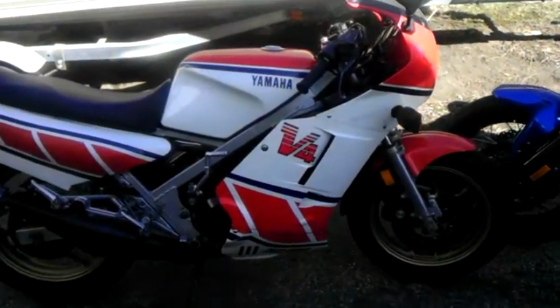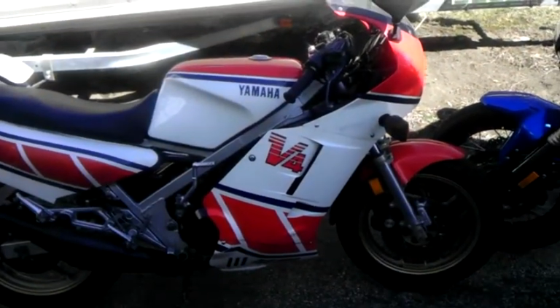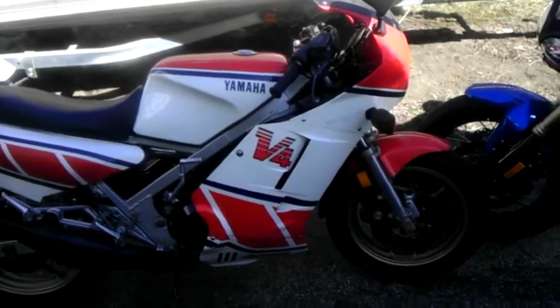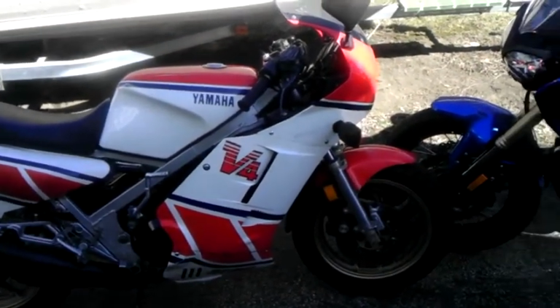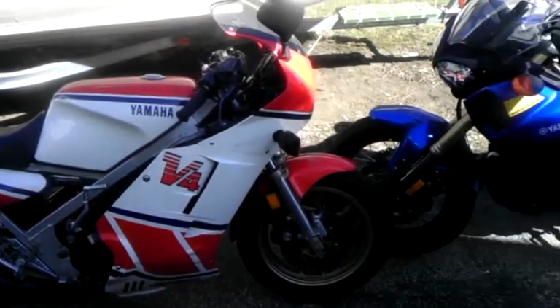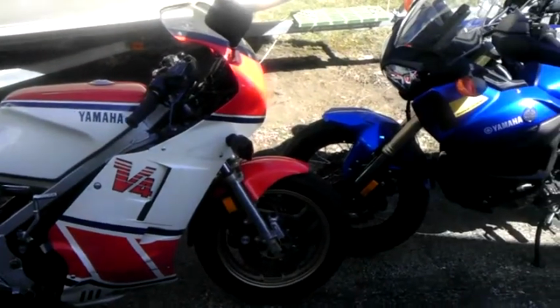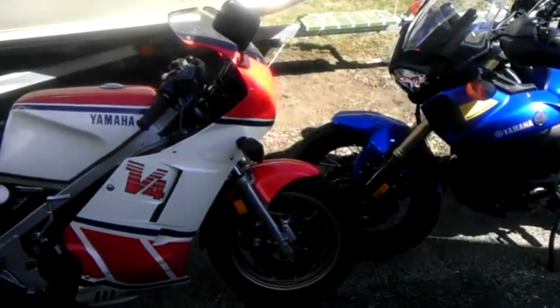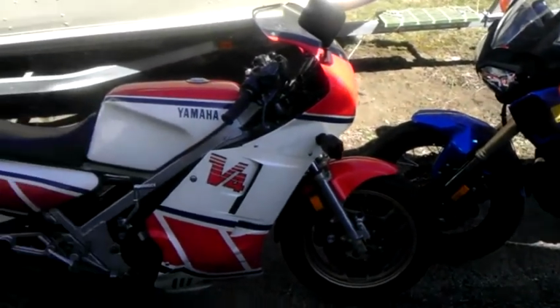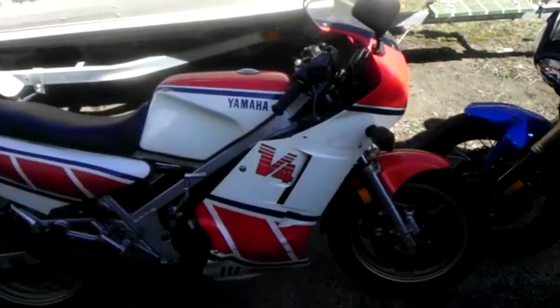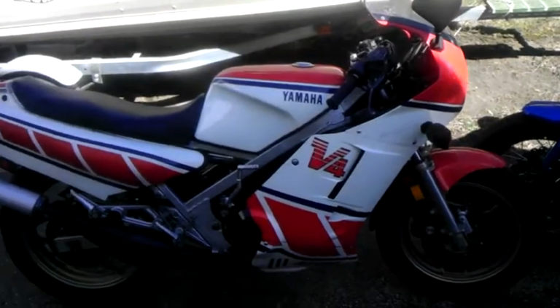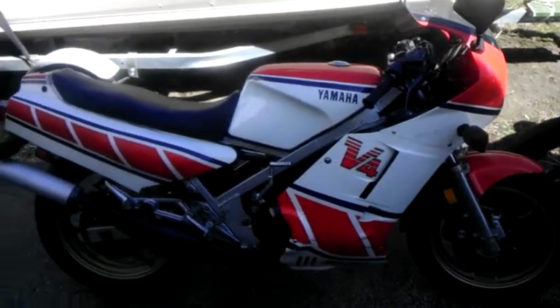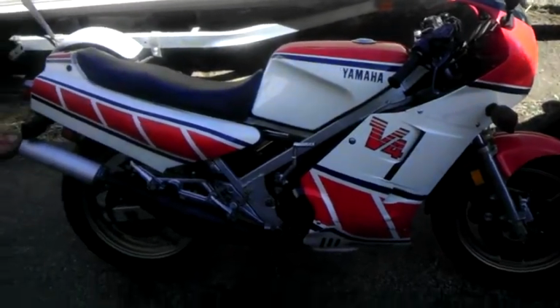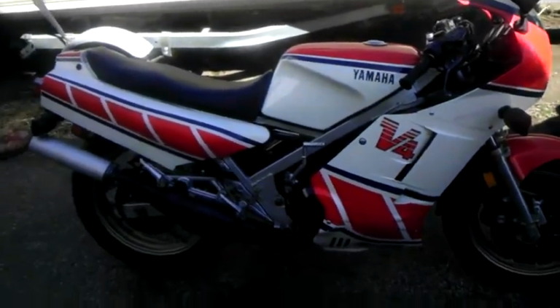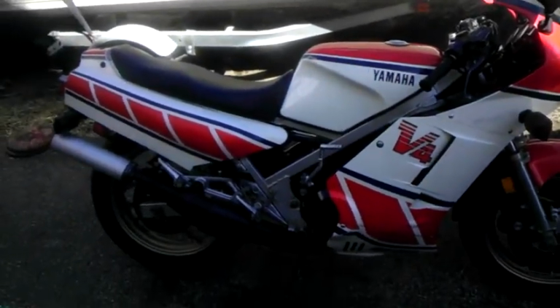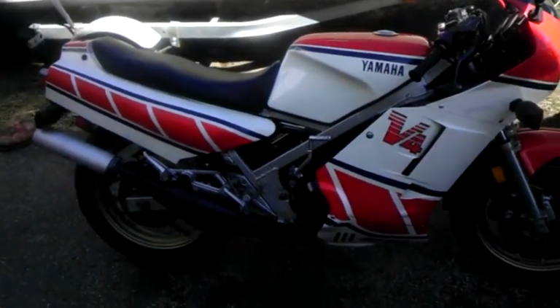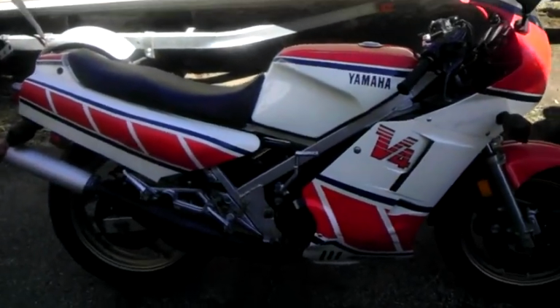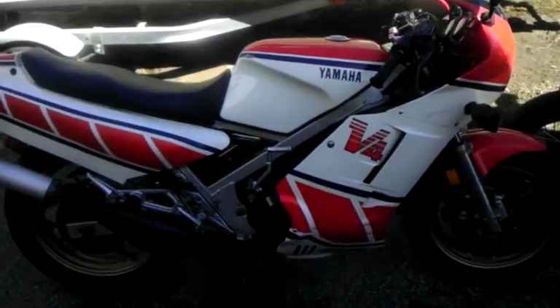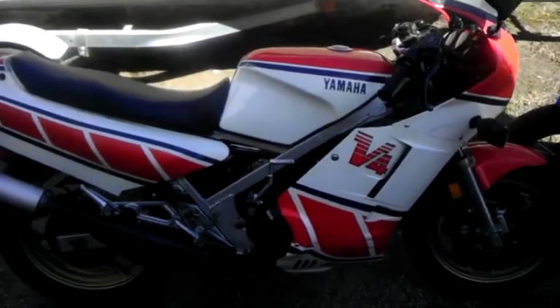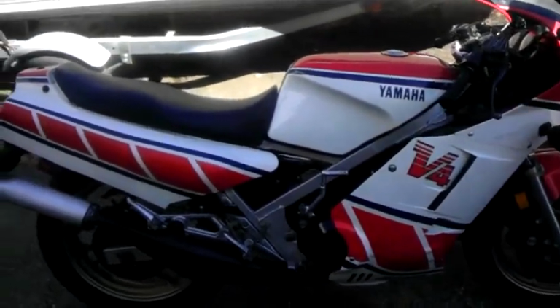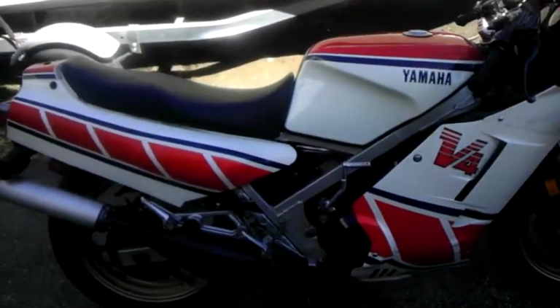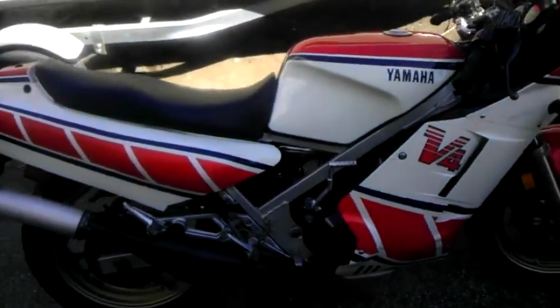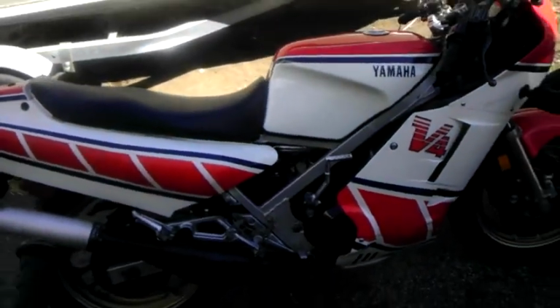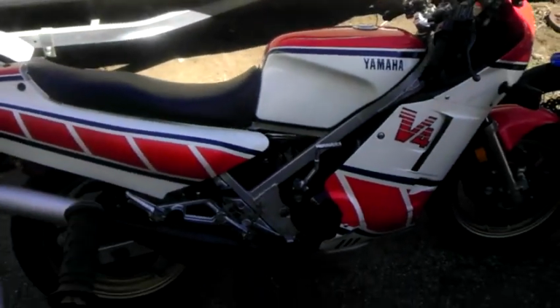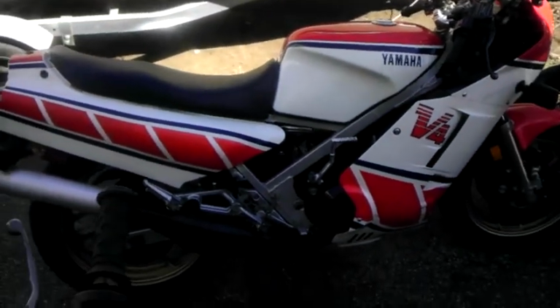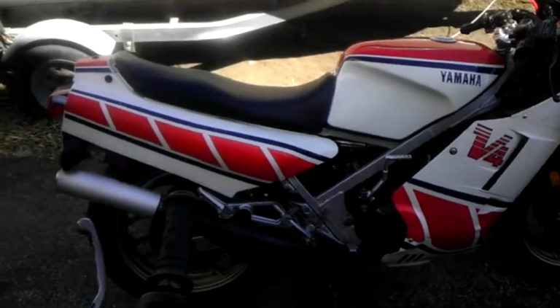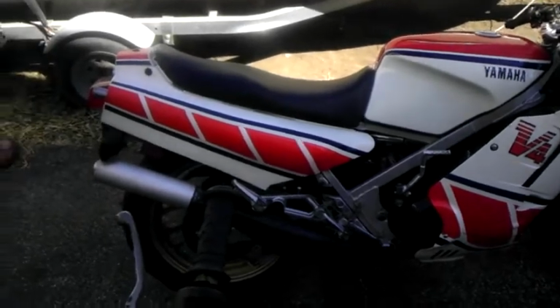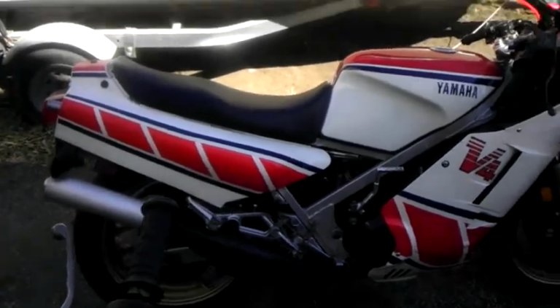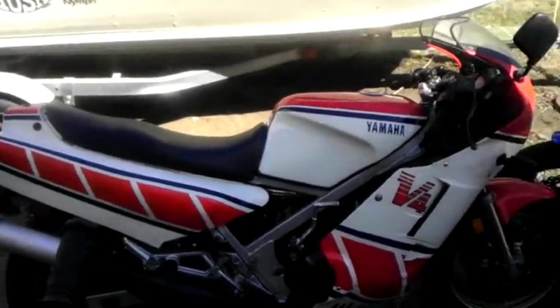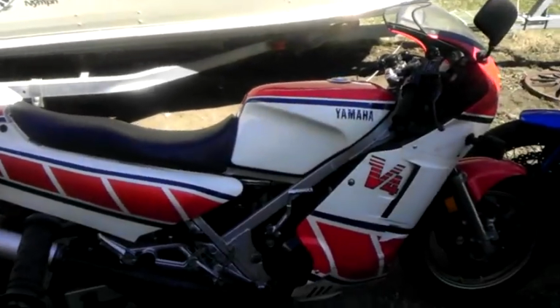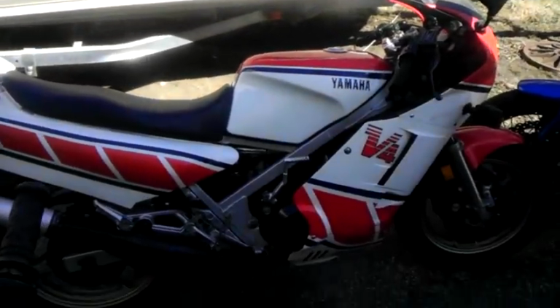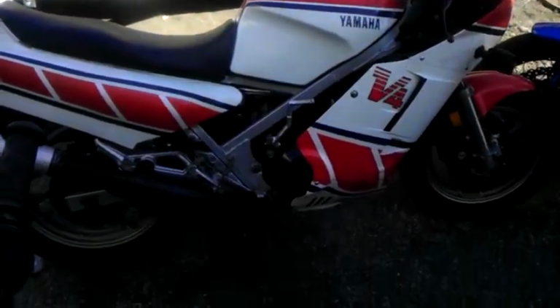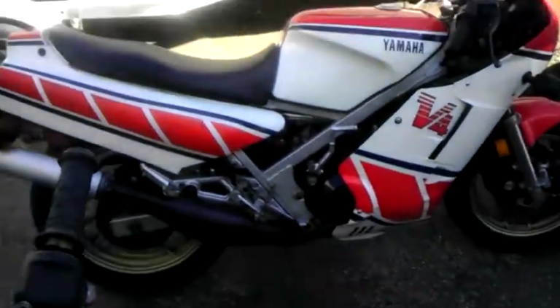My RZ500 — another great Yamaha motorcycle. I bought that a few years back. That's the V4 two-stroke.